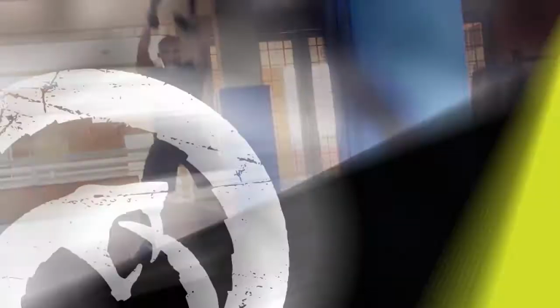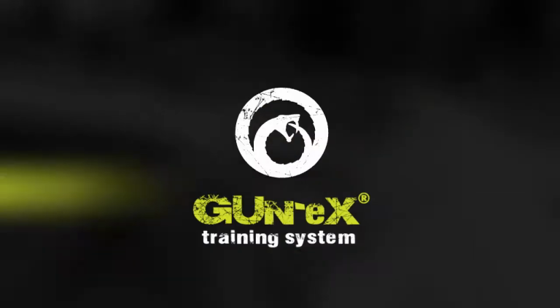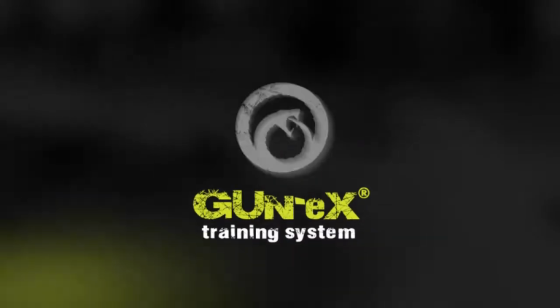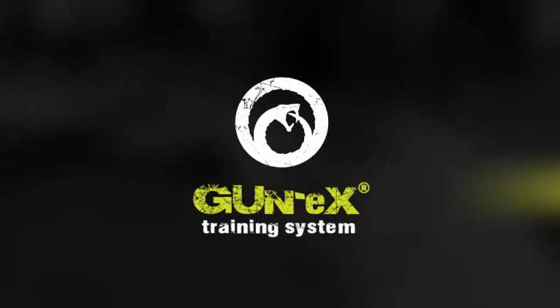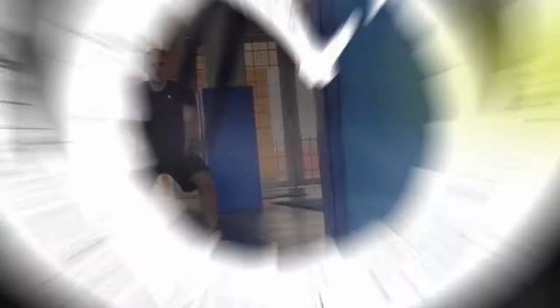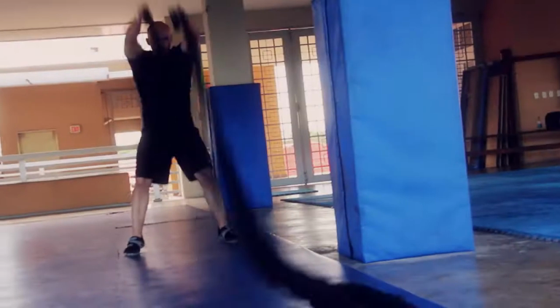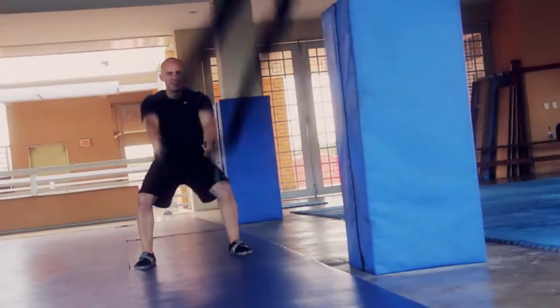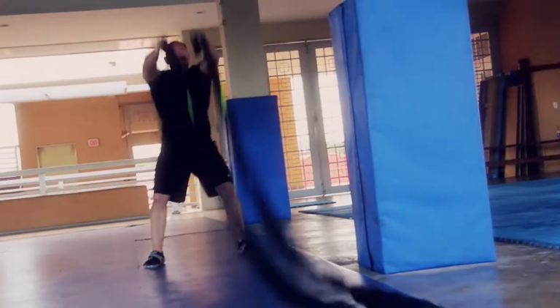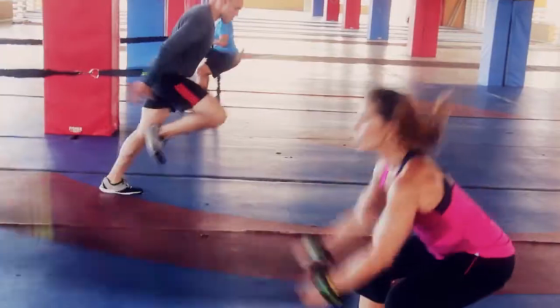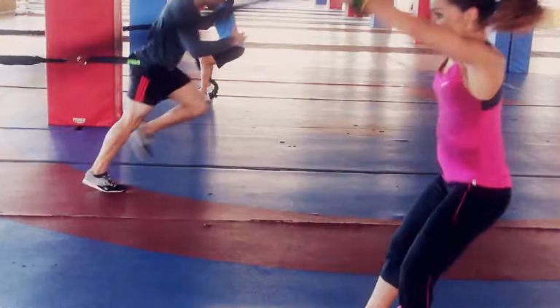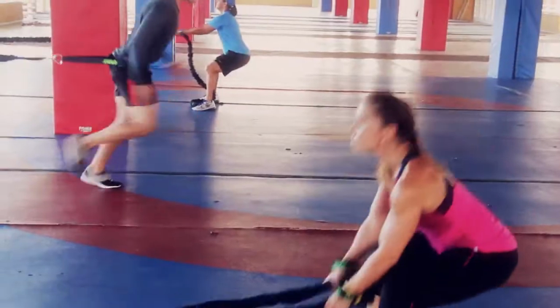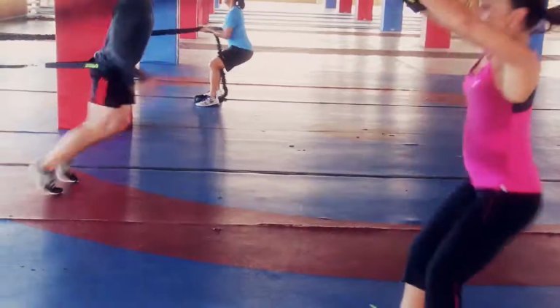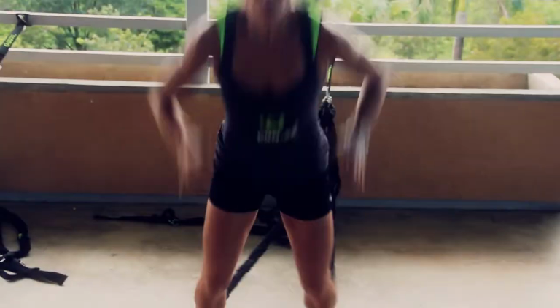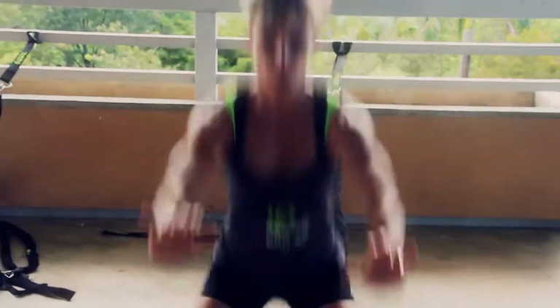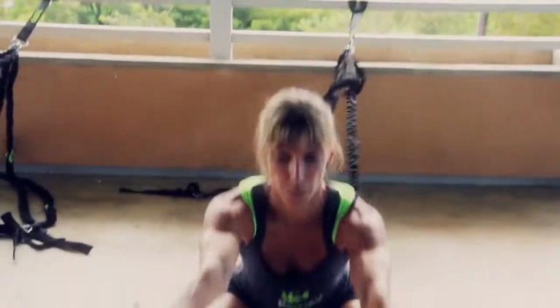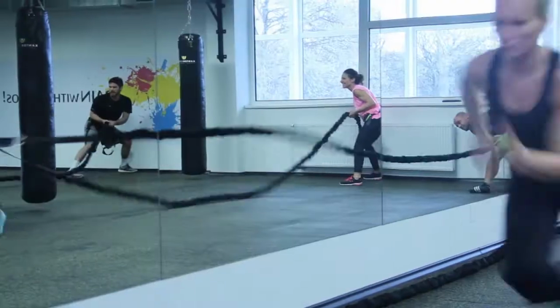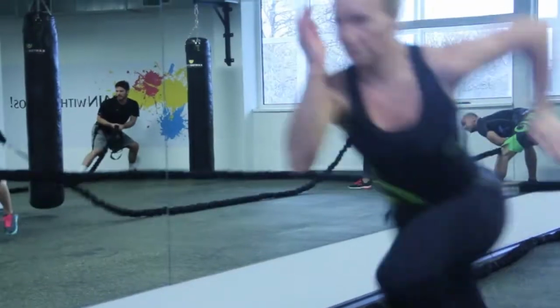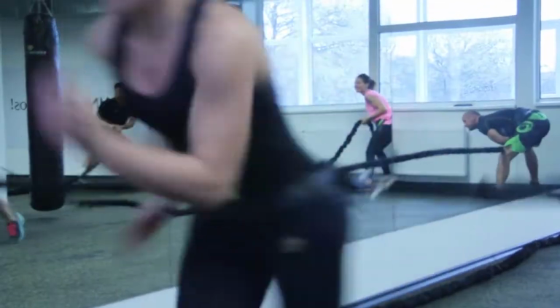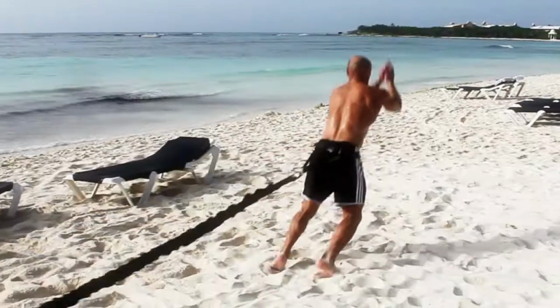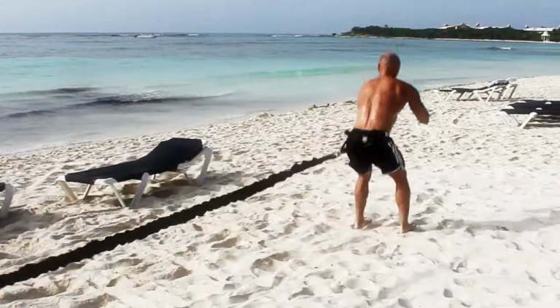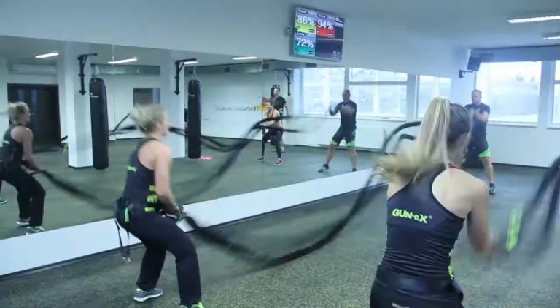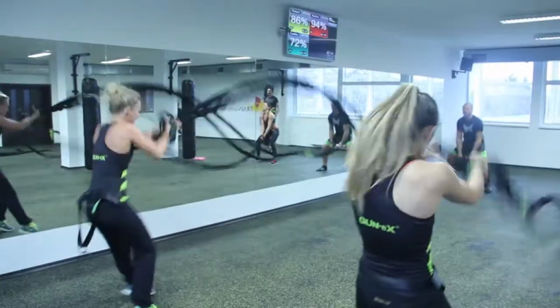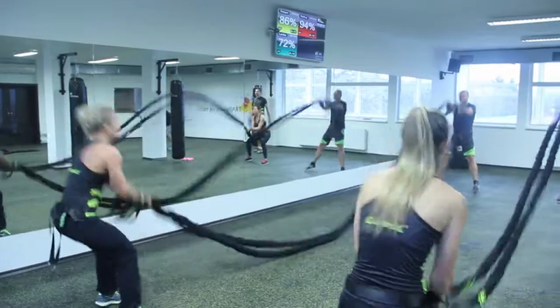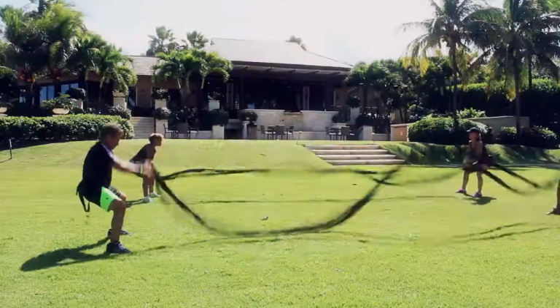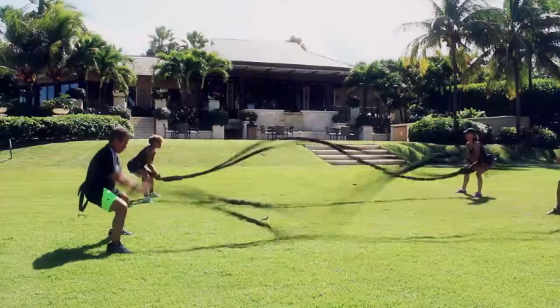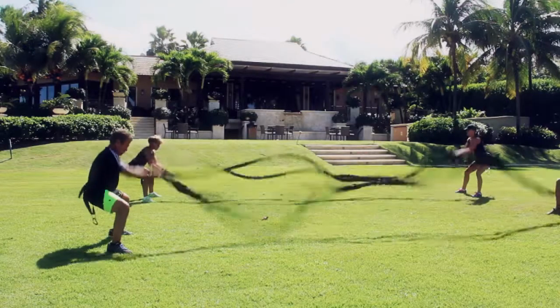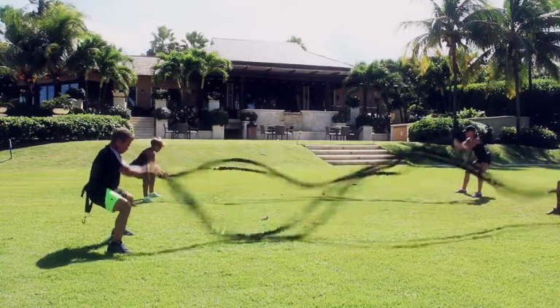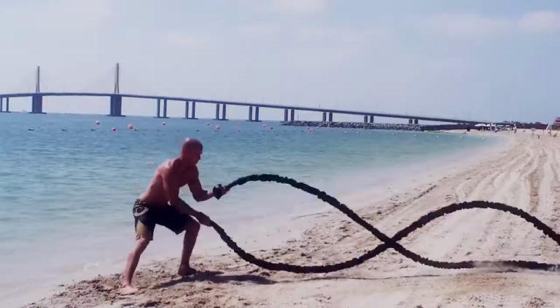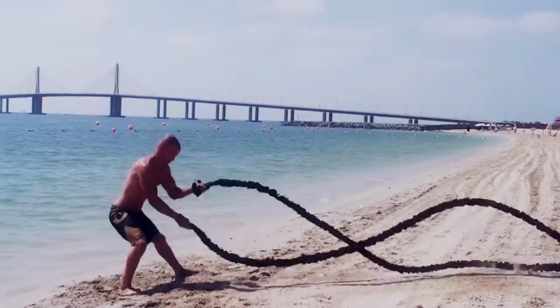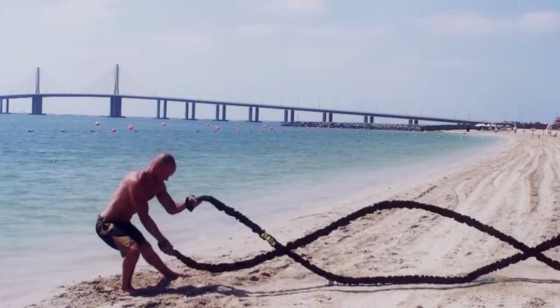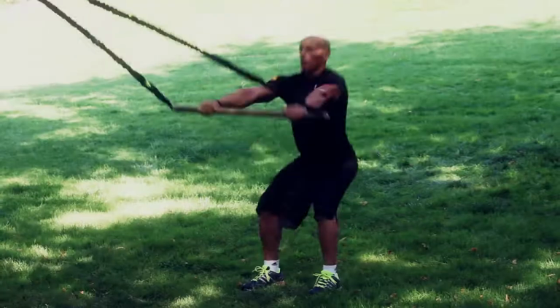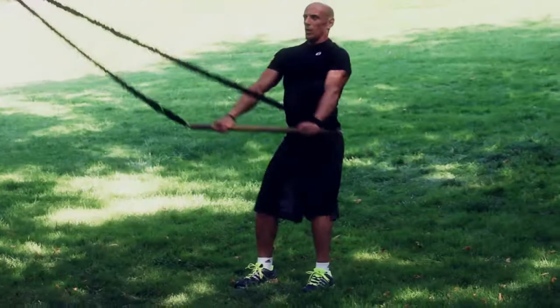The GUN-X Training System is functional athletic training with elastic ropes. You can train indoors or outdoors, in a fitness club or at the training camp — wherever or whenever you want.